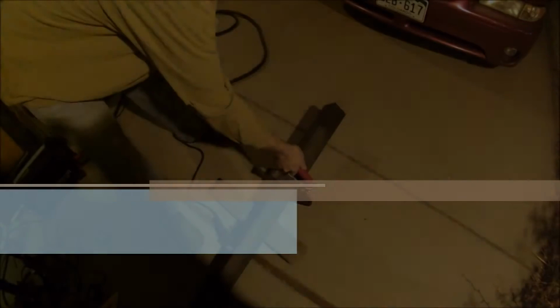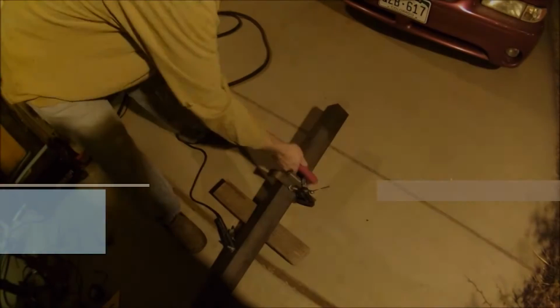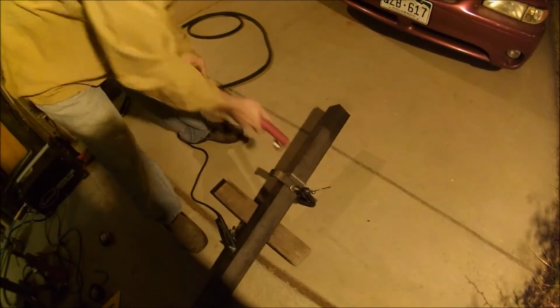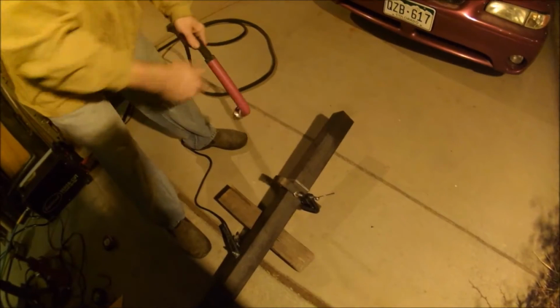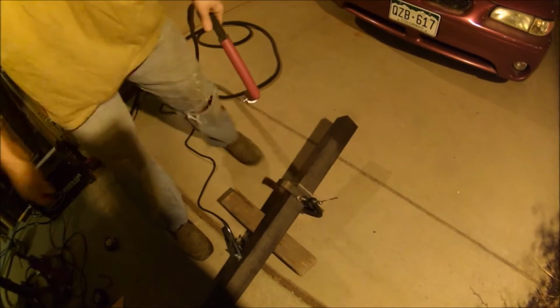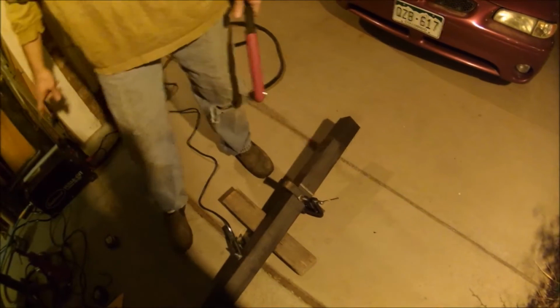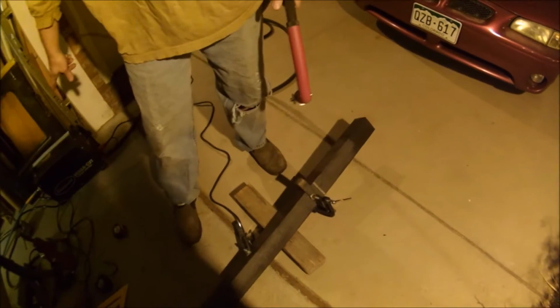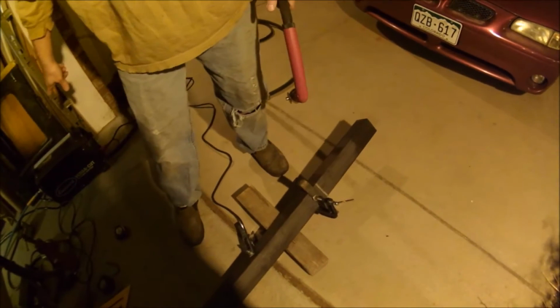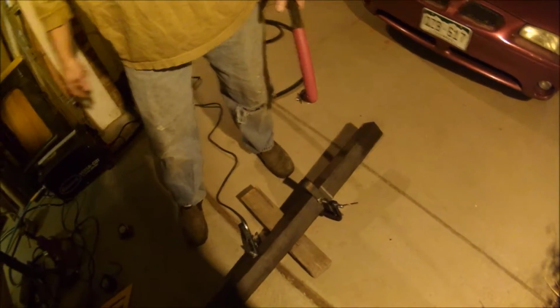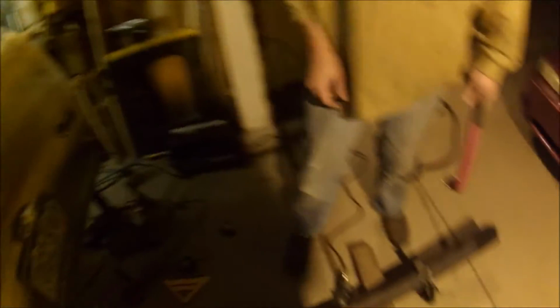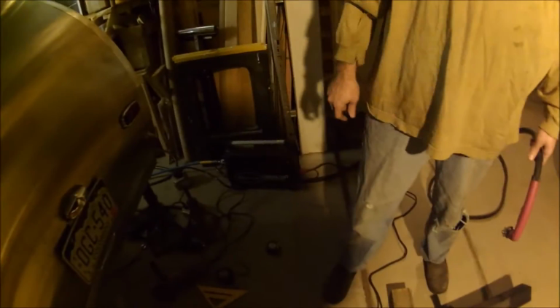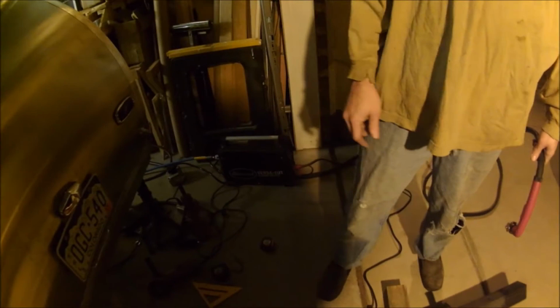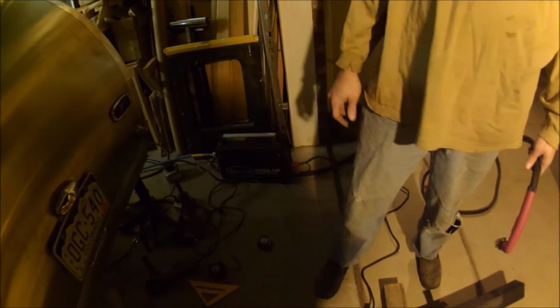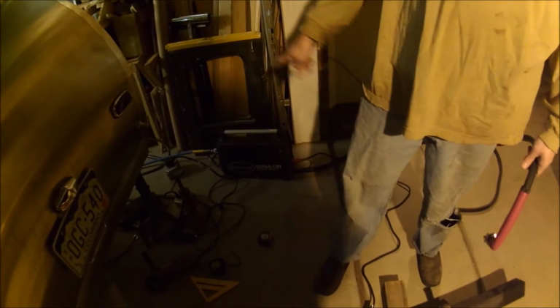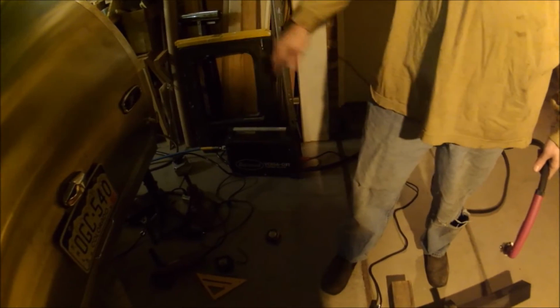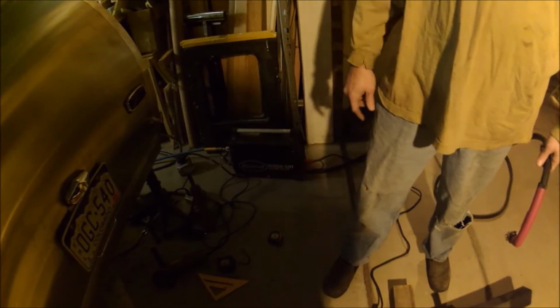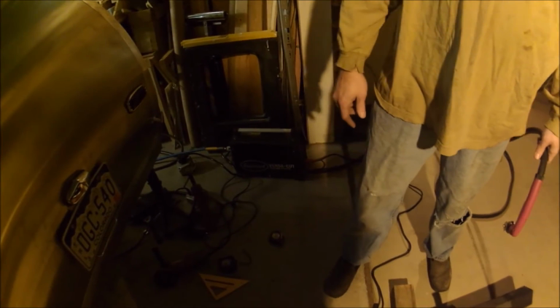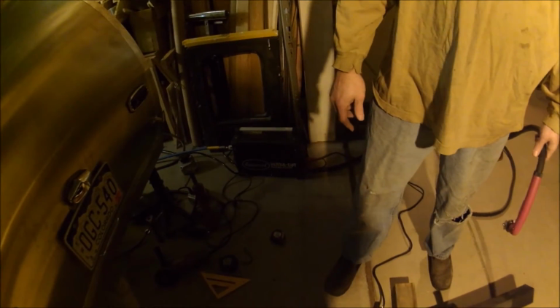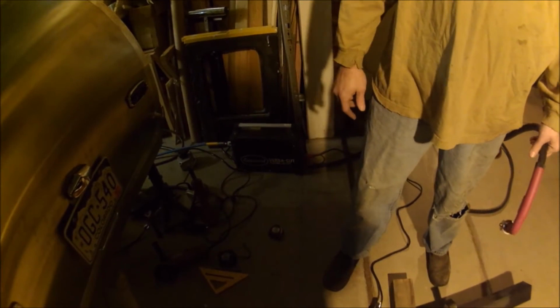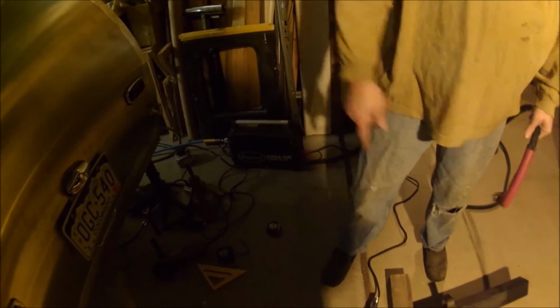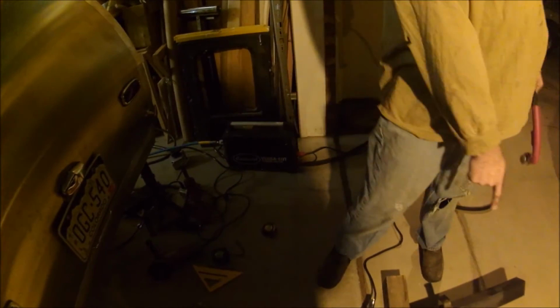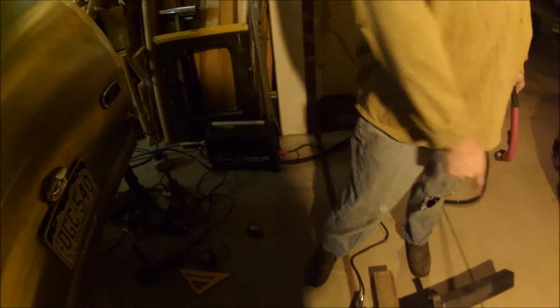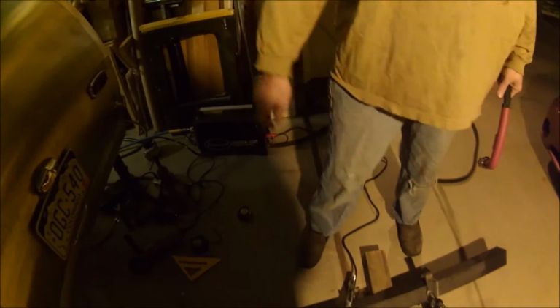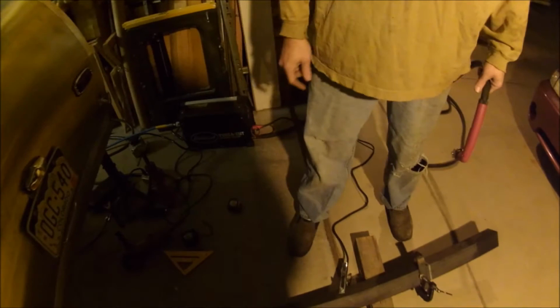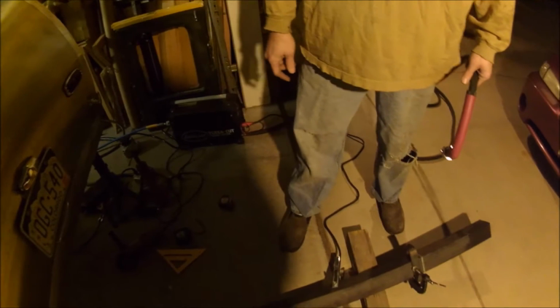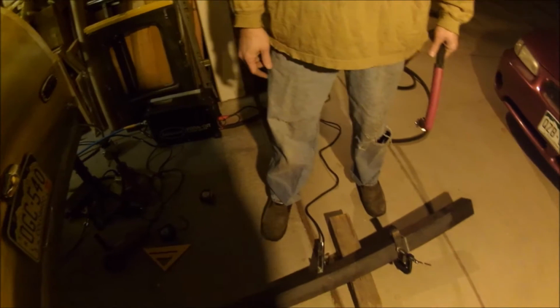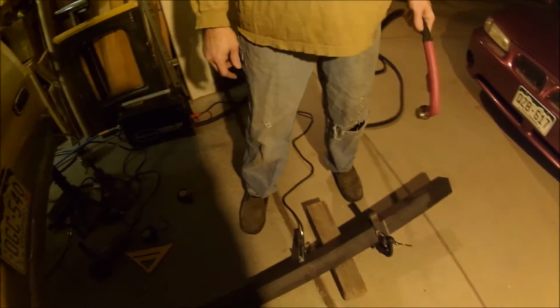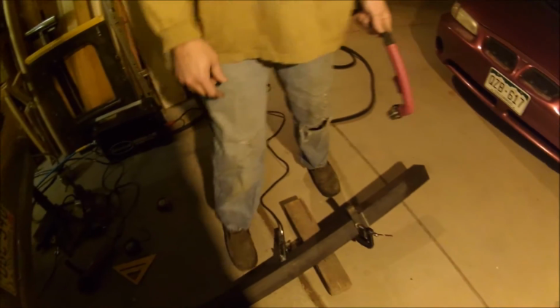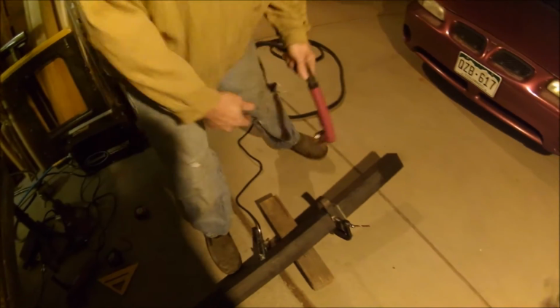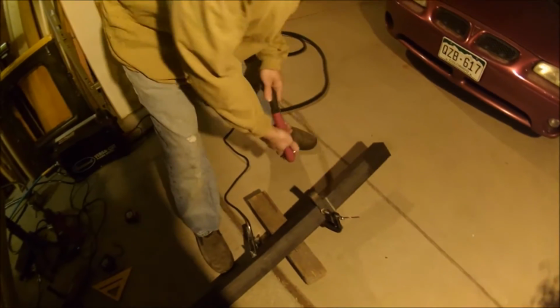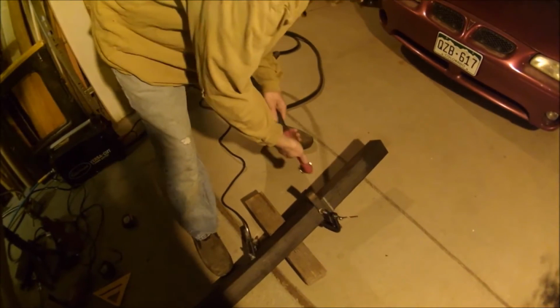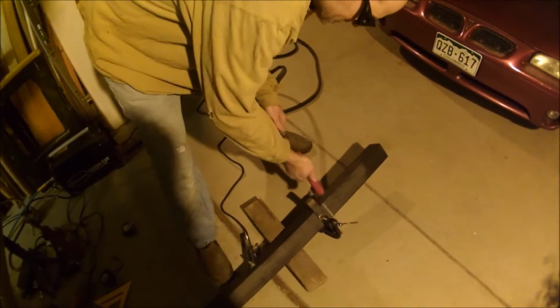This is my Eastwood Versa Cut — she's plugged into 220 now. We're gonna turn her up to 11 and cut some three-eighths. Let's see how this goes.